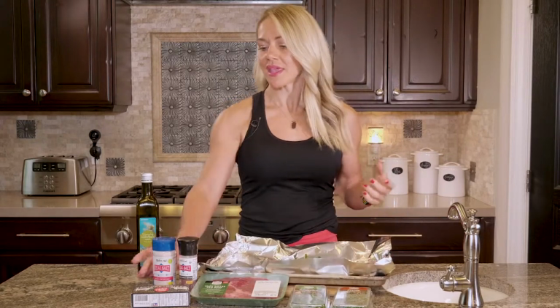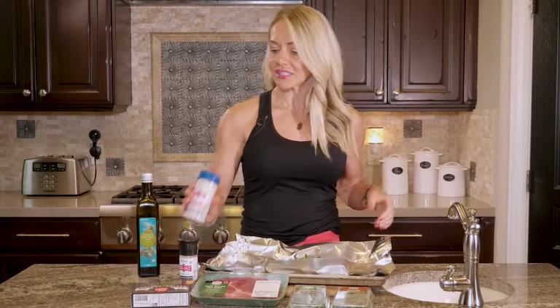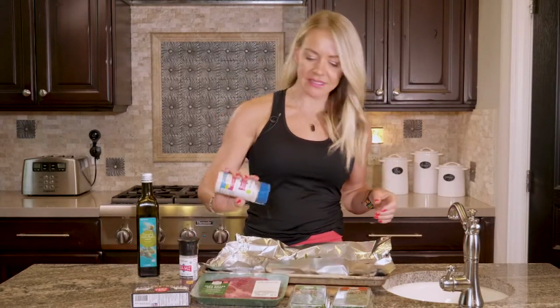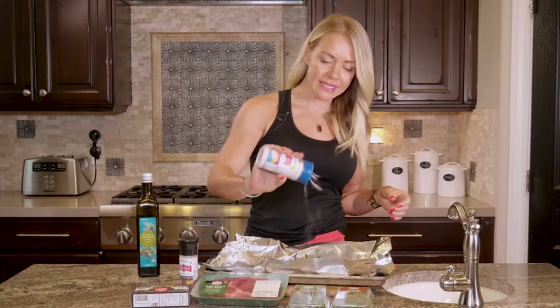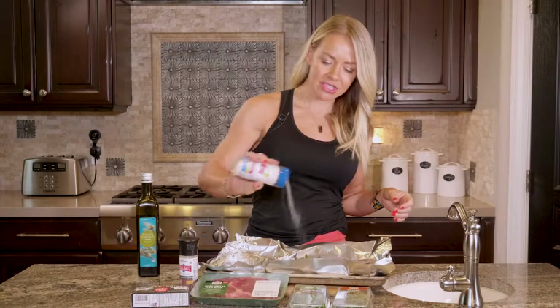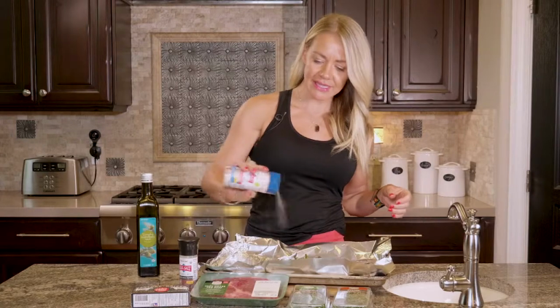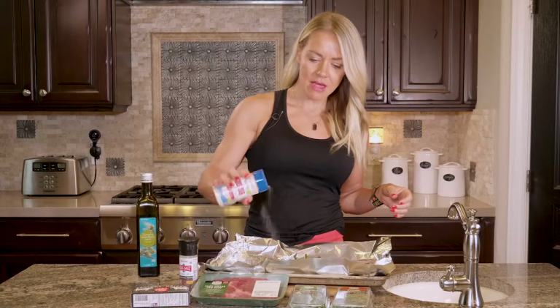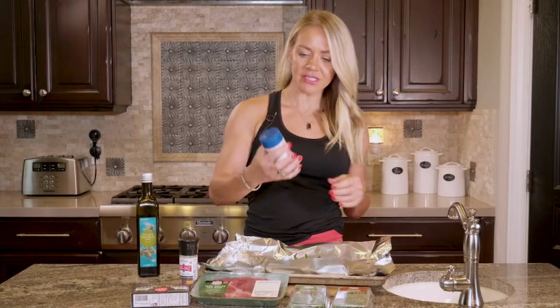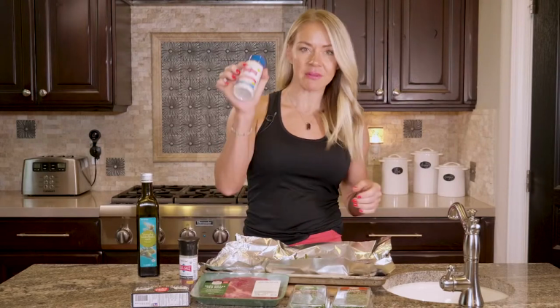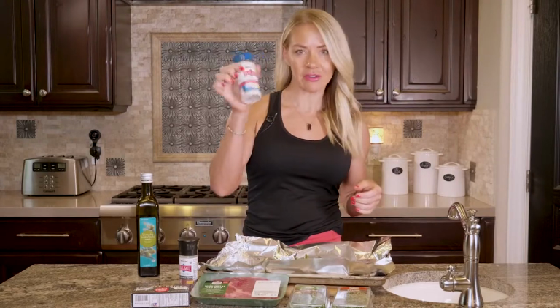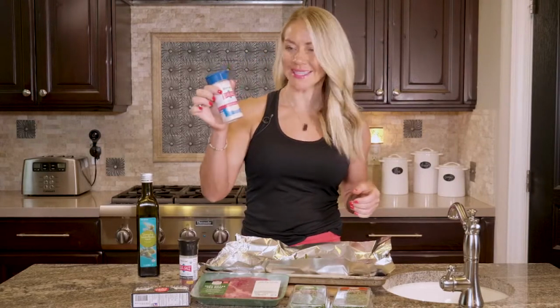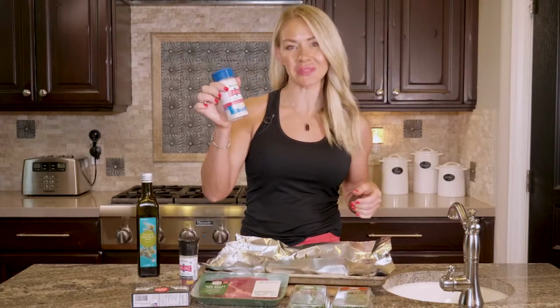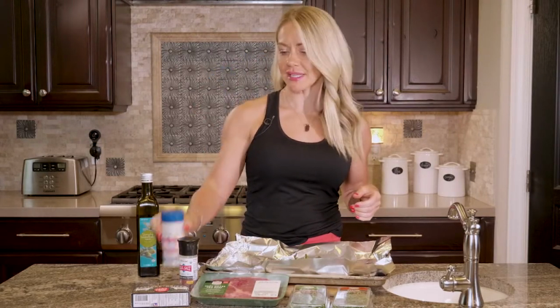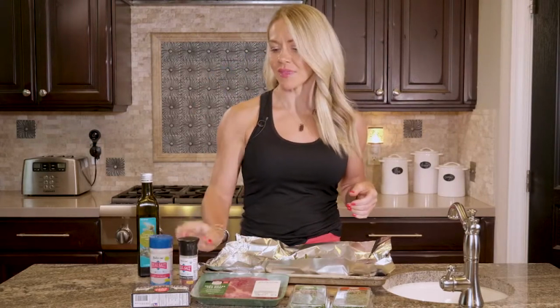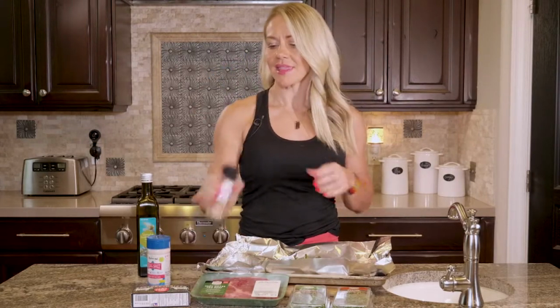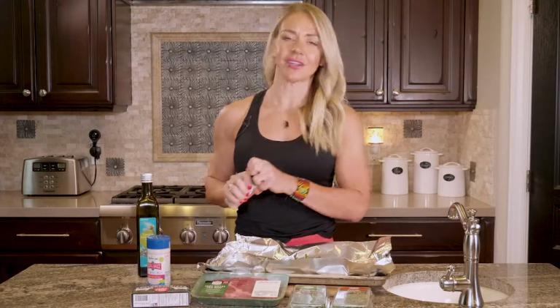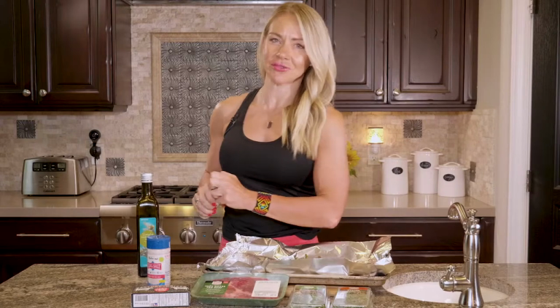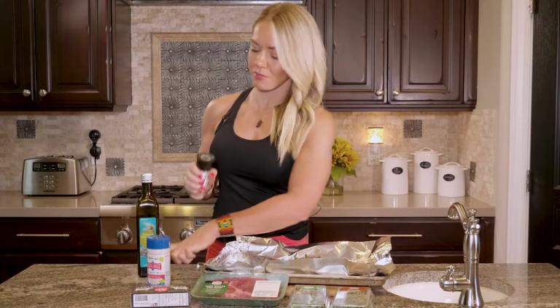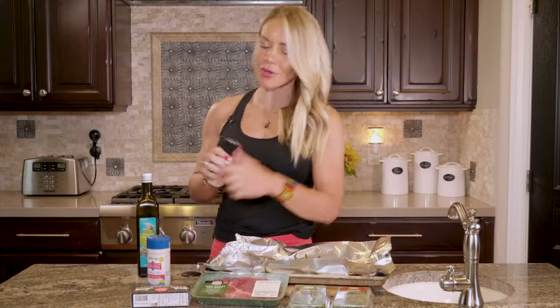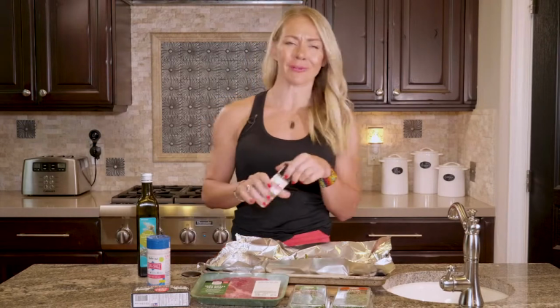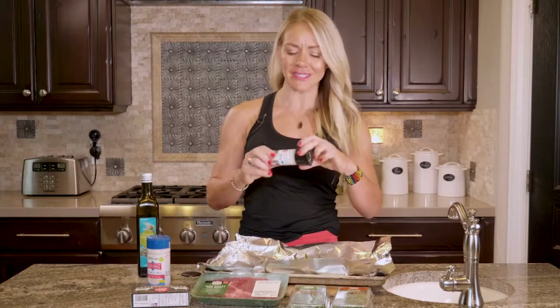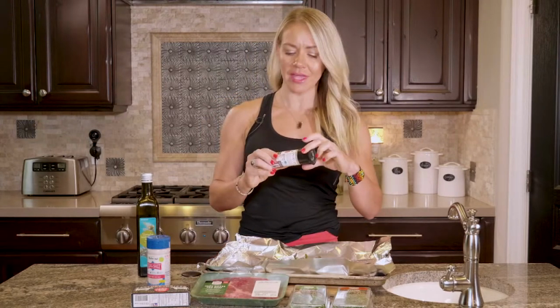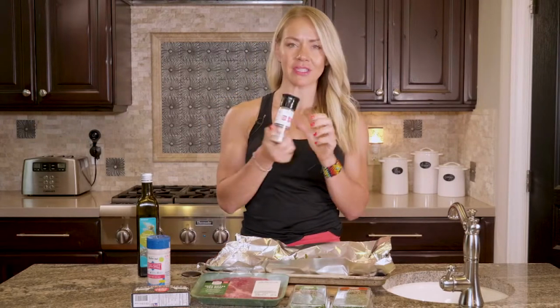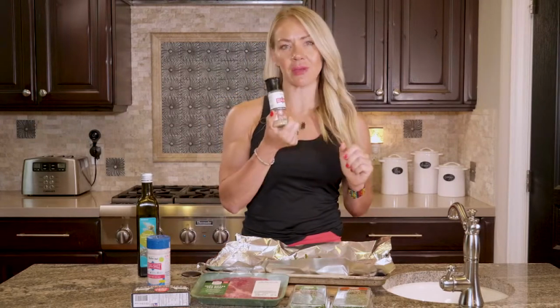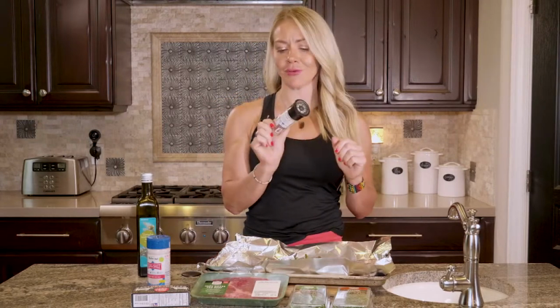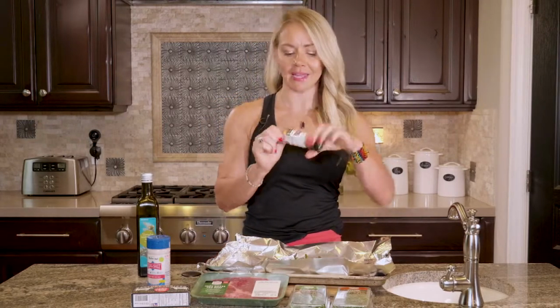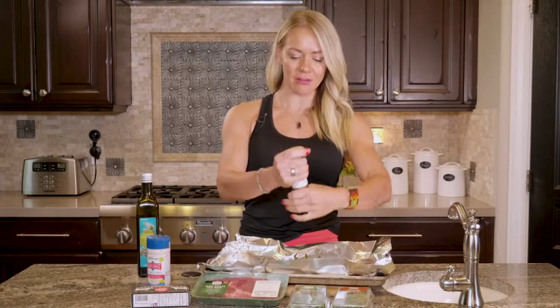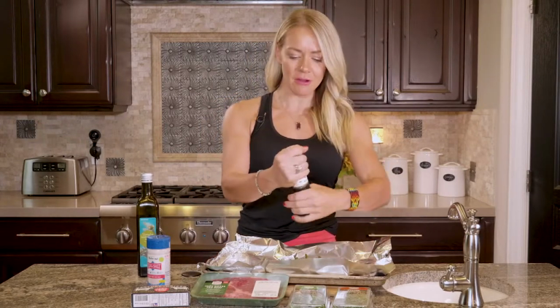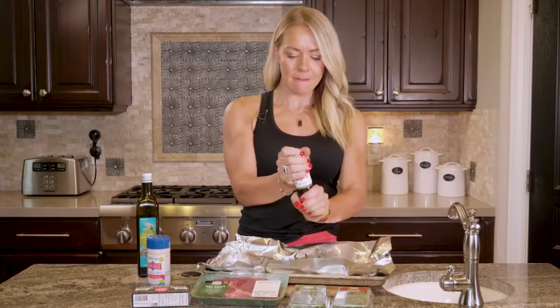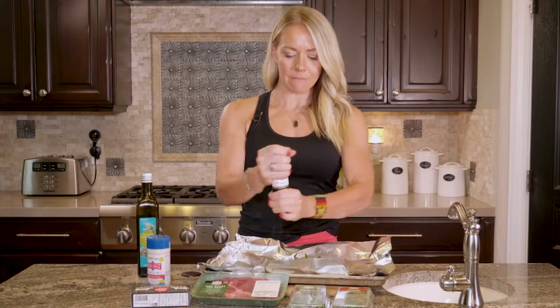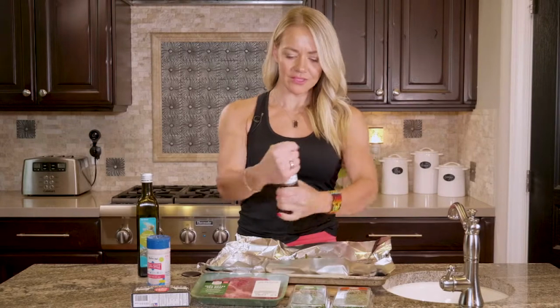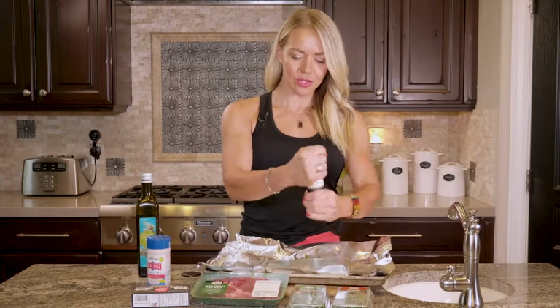Then you're just going to salt it generously. I always use Redmond real salt because it has trace minerals in it. And then you can do regular pepper or whatever seasoning you like — I'm going to do the Redmond organic garlic pepper. So good.